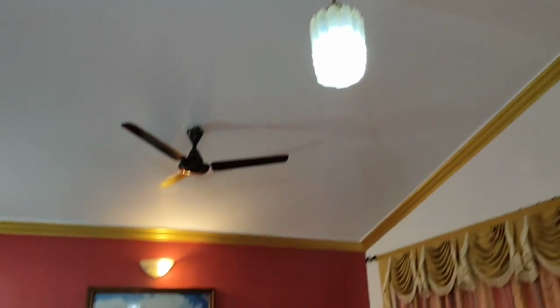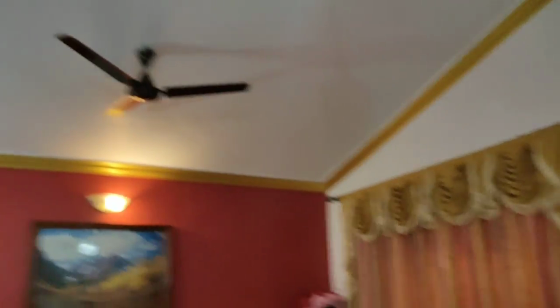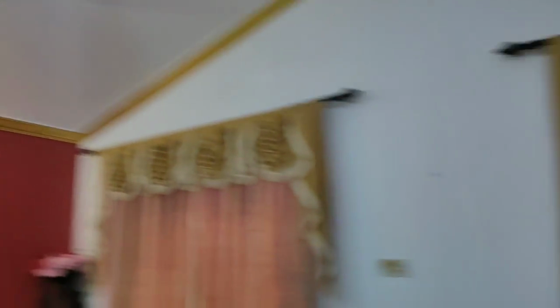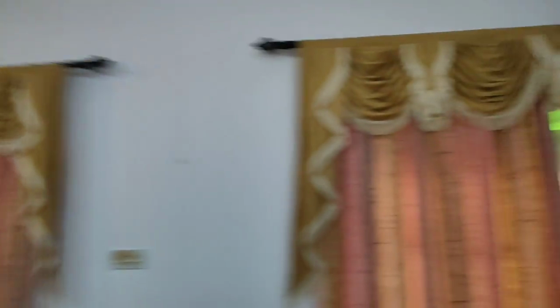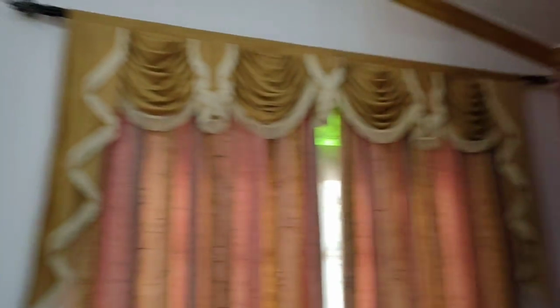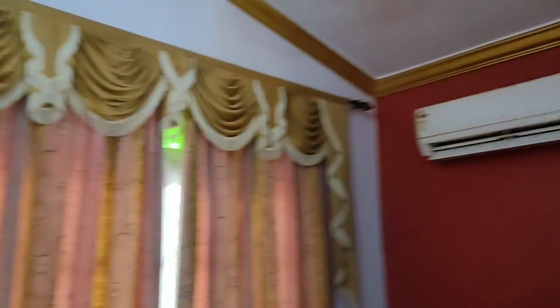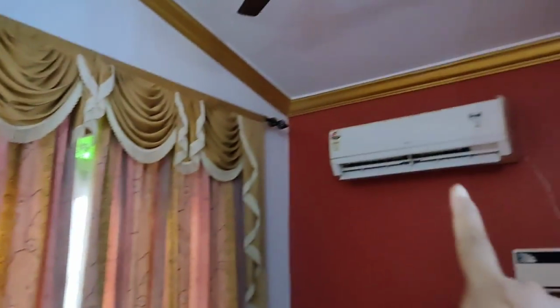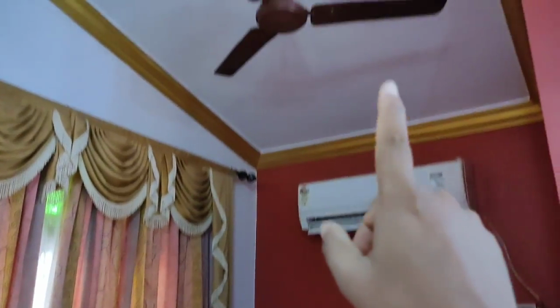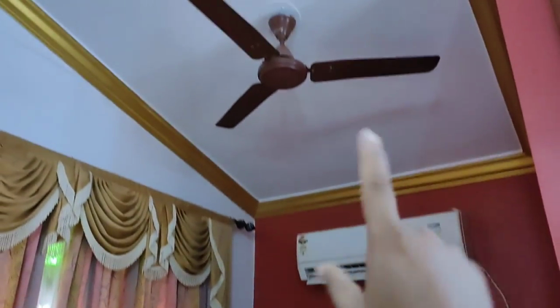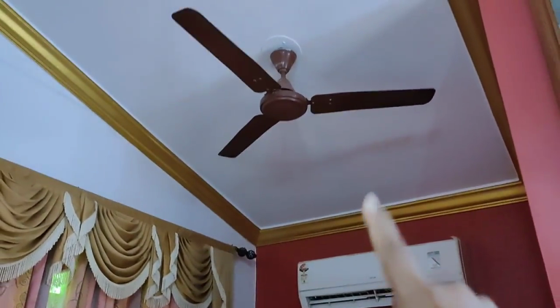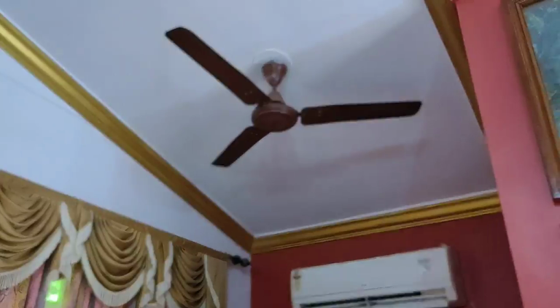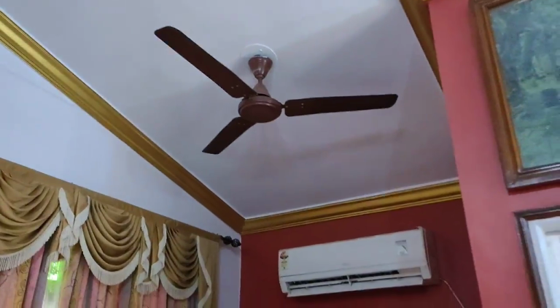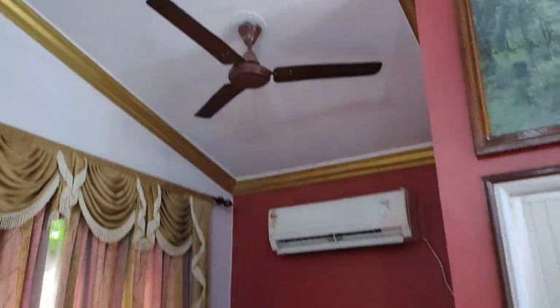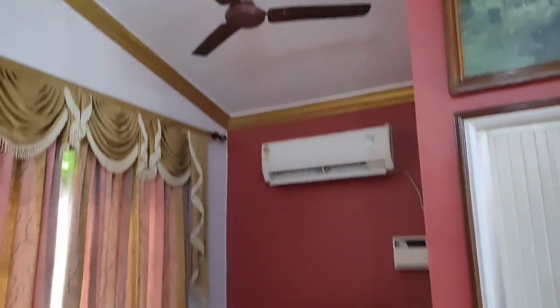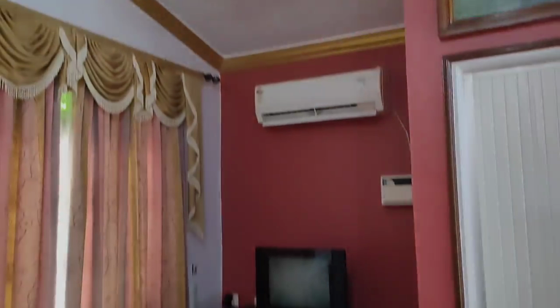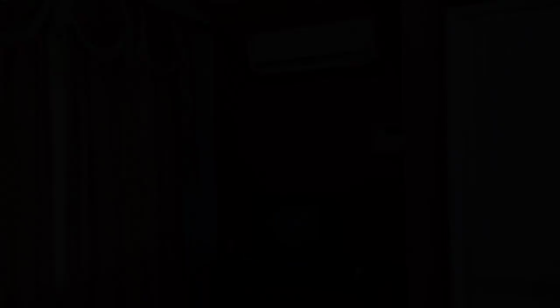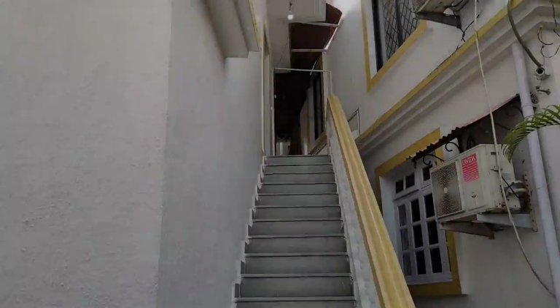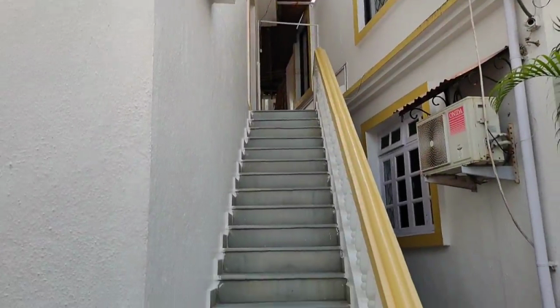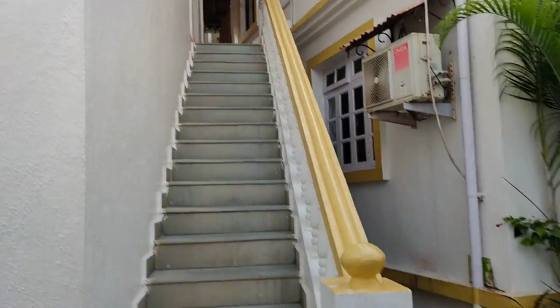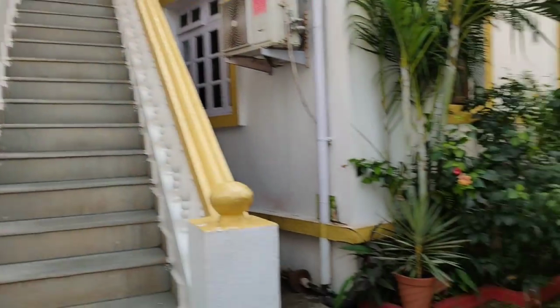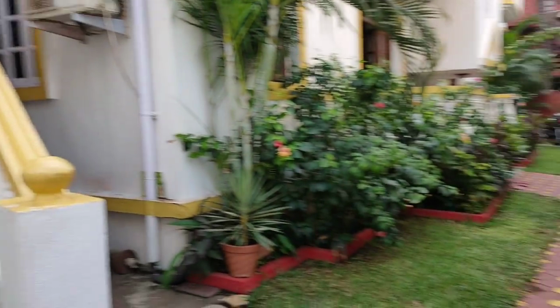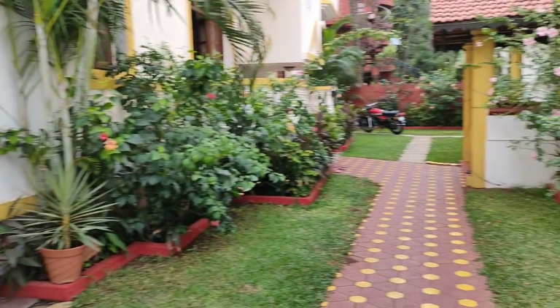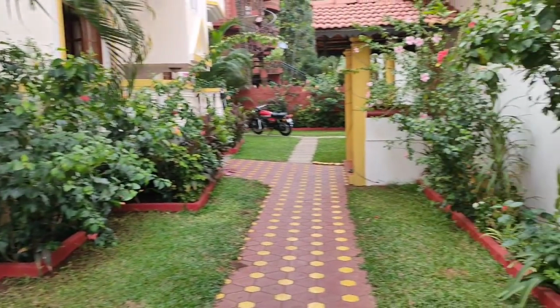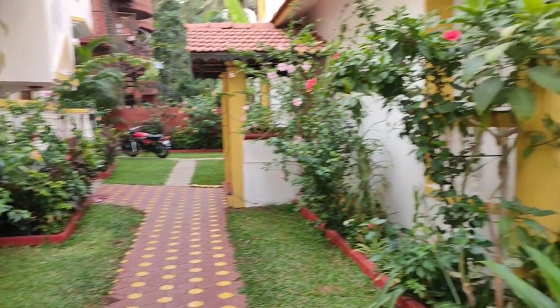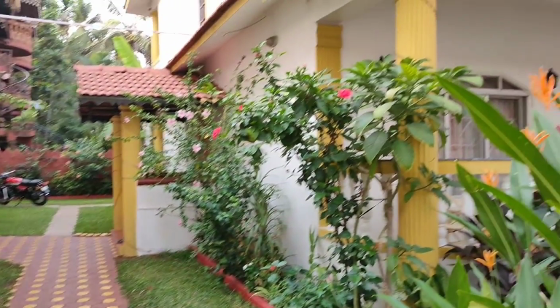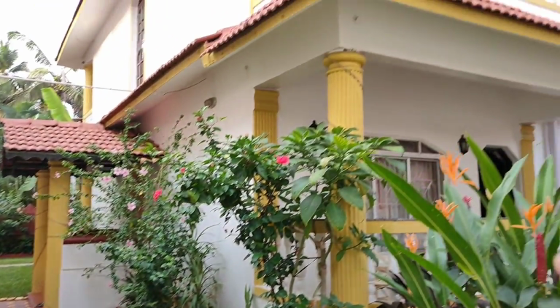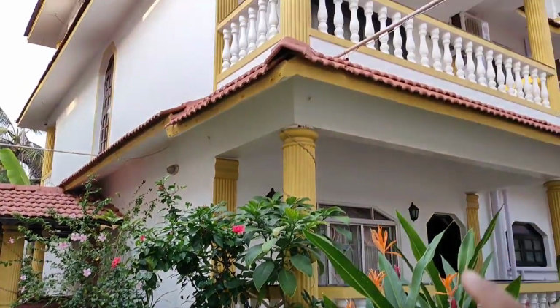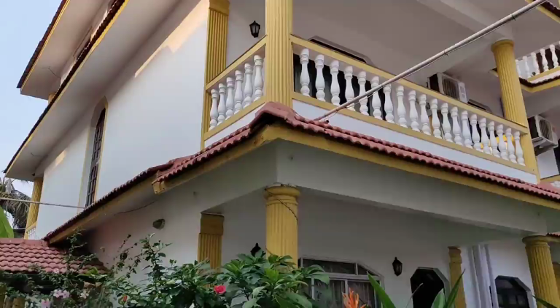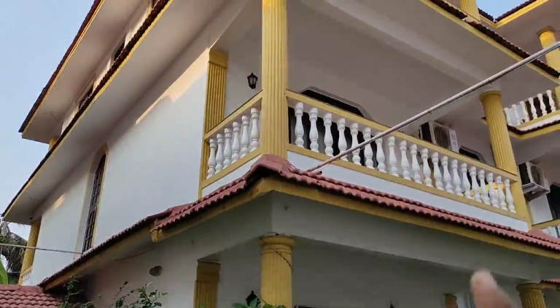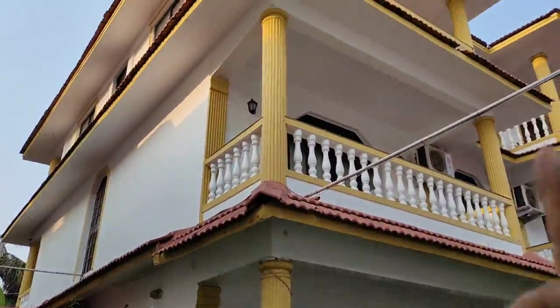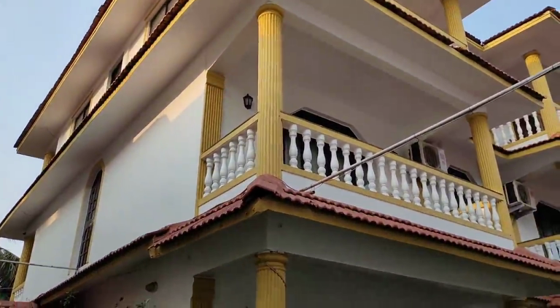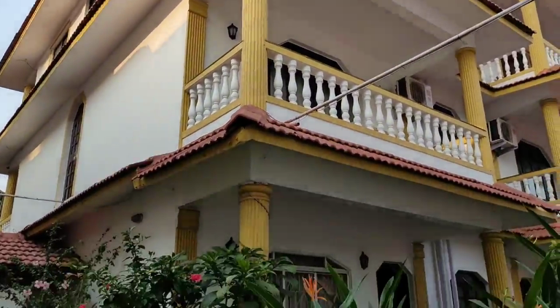There is a fan, AC, and another fan in the room. Now let's go directly to the next floor where we'll see a non-AC room.